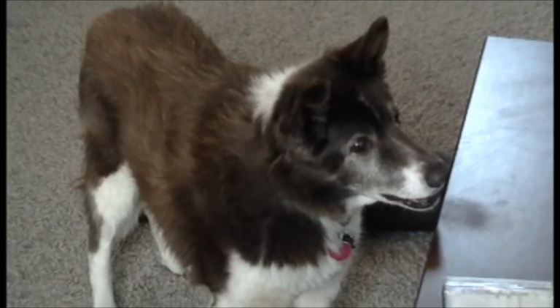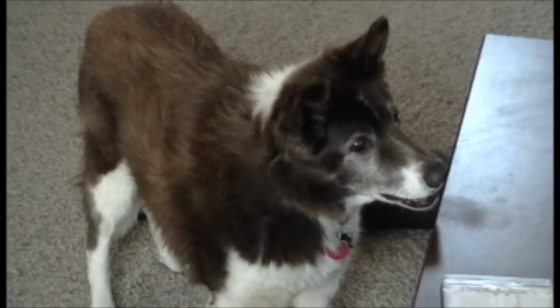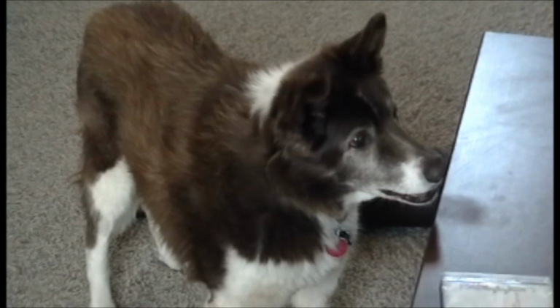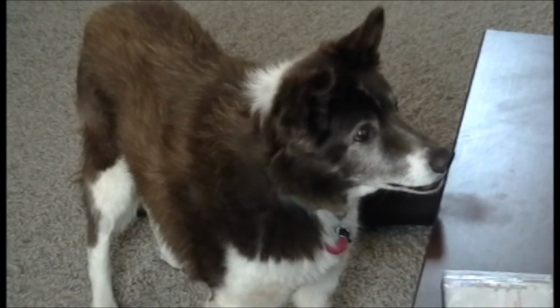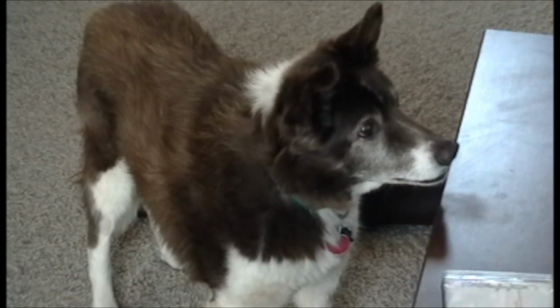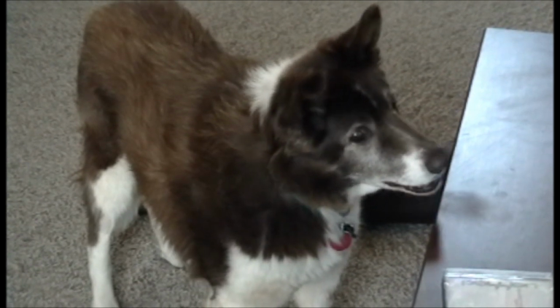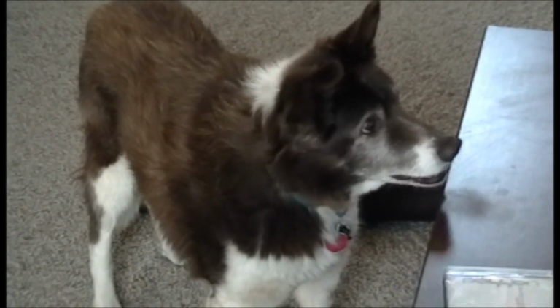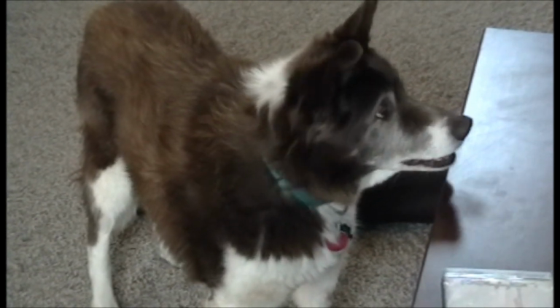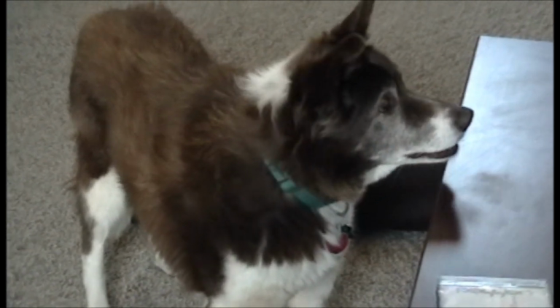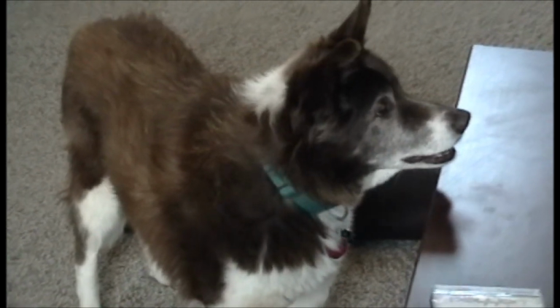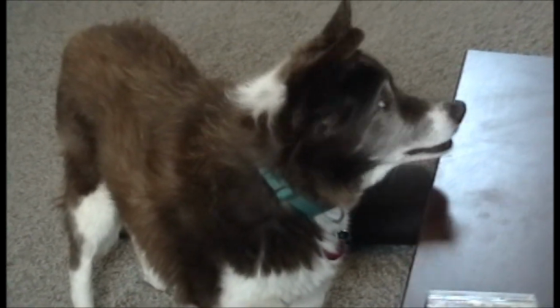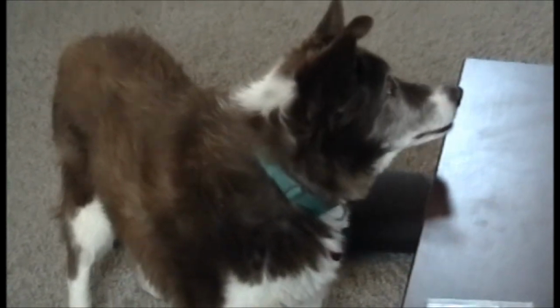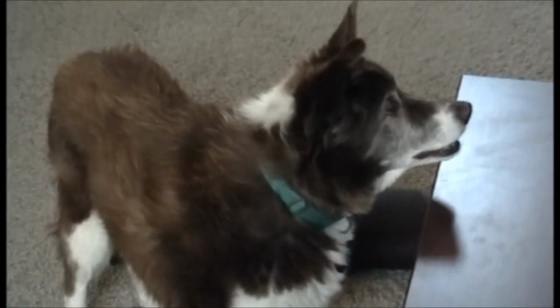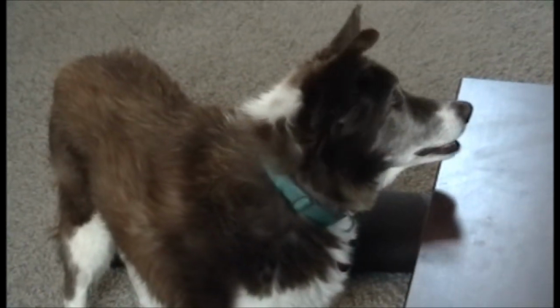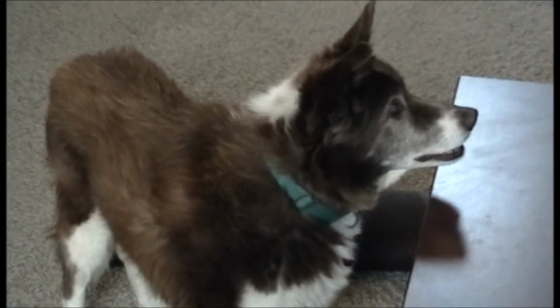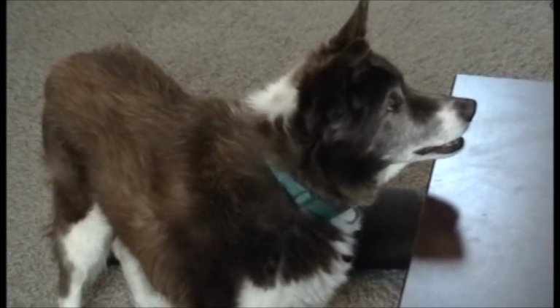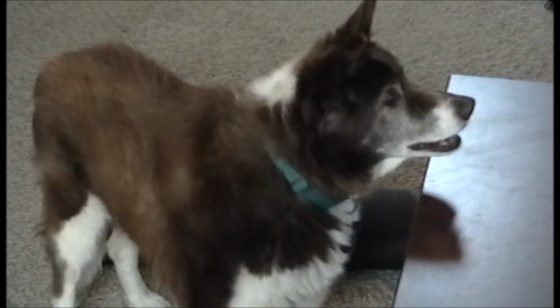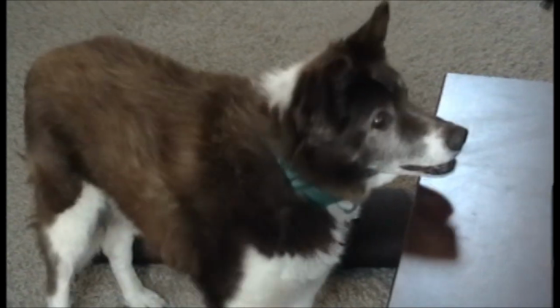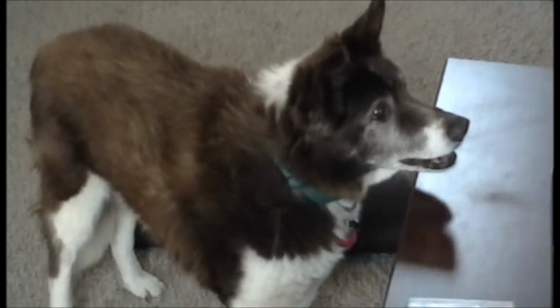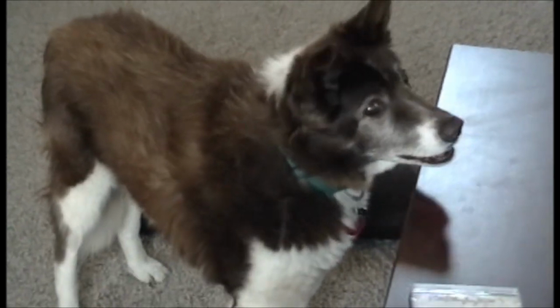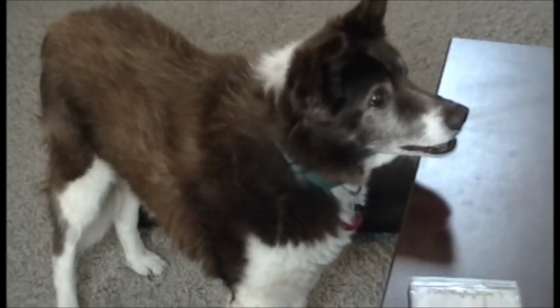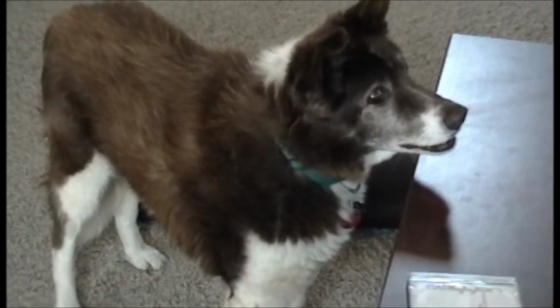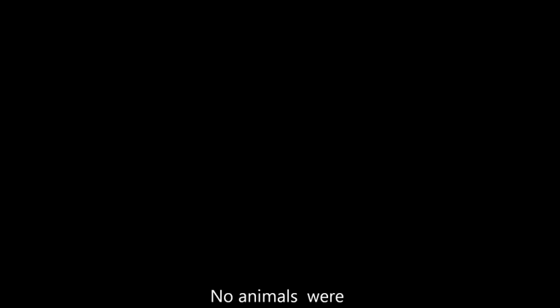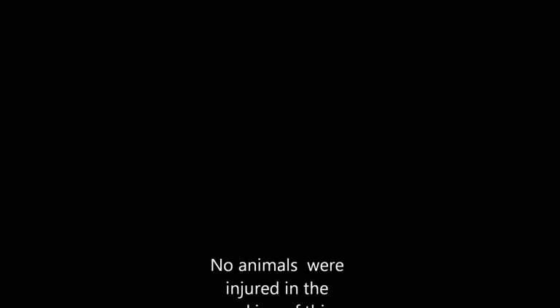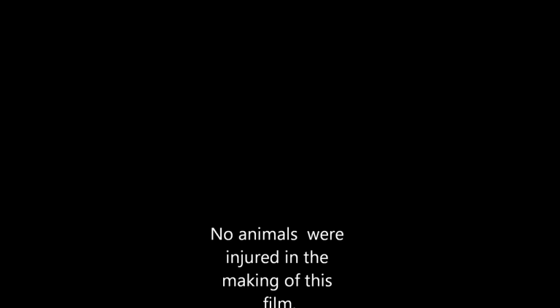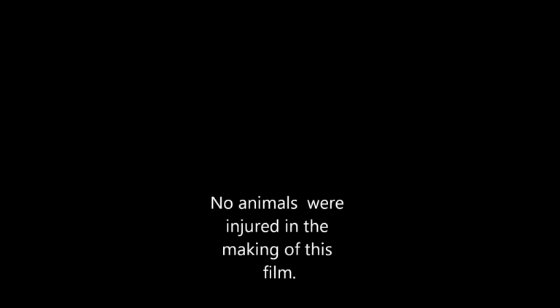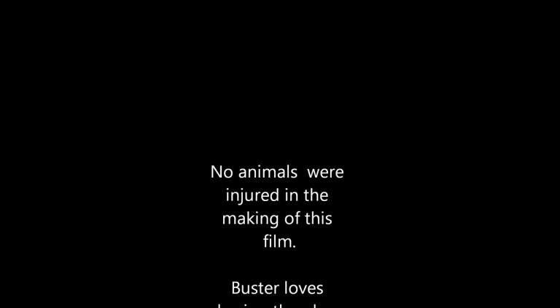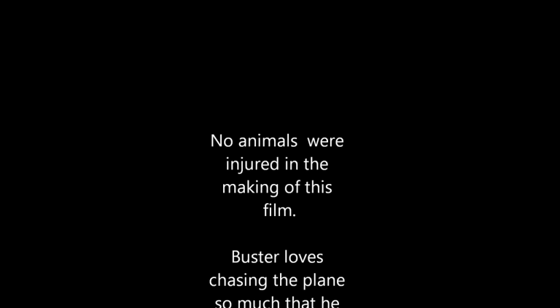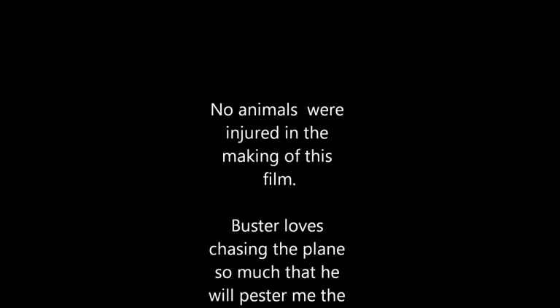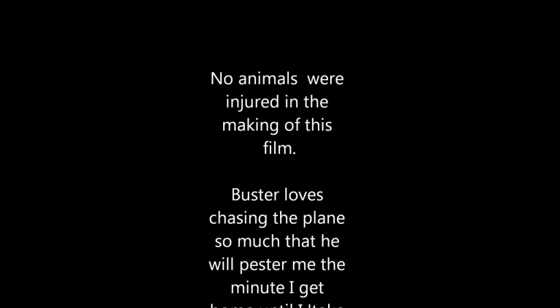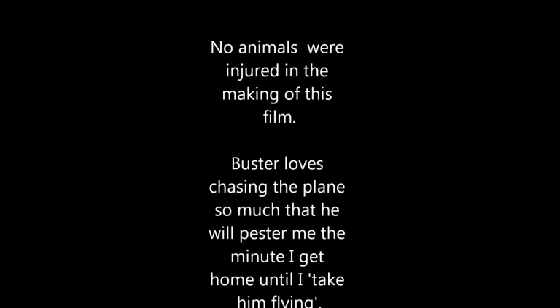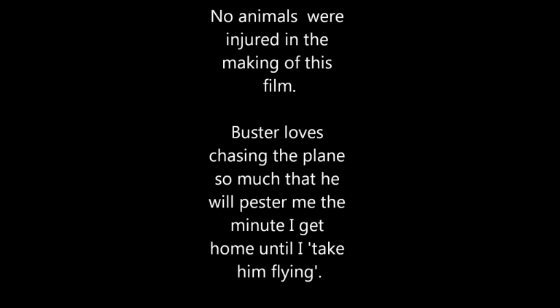Again, Border Collies — great breed. We really love Buster and I hope you have enjoyed this video. Bye-bye.